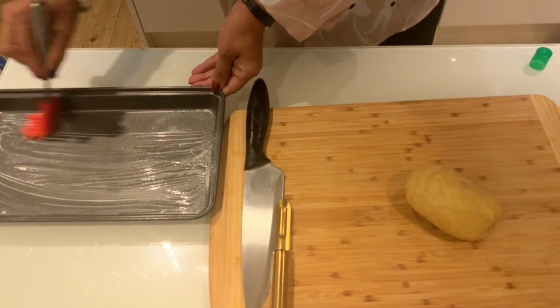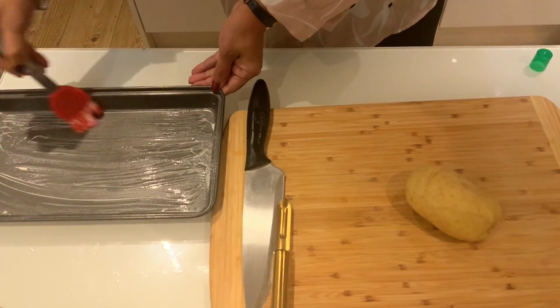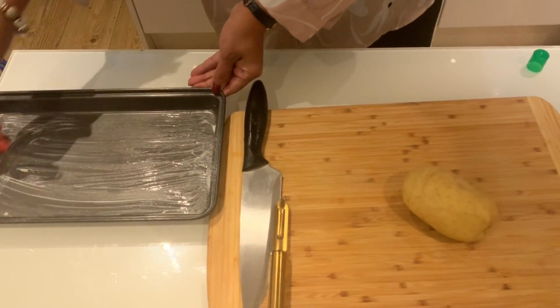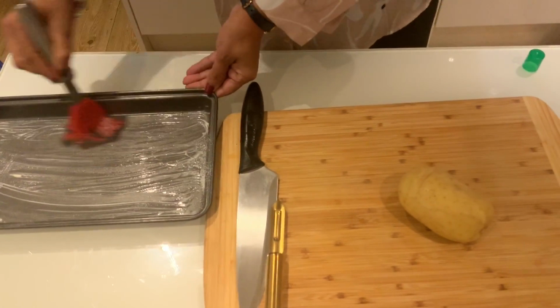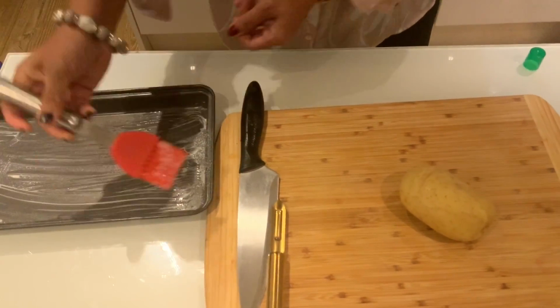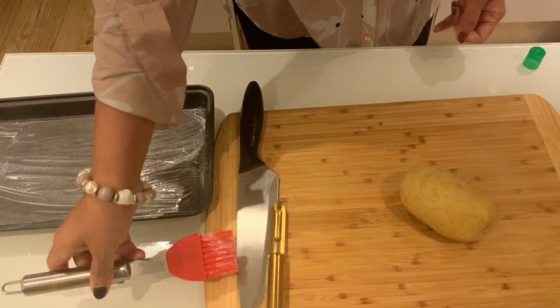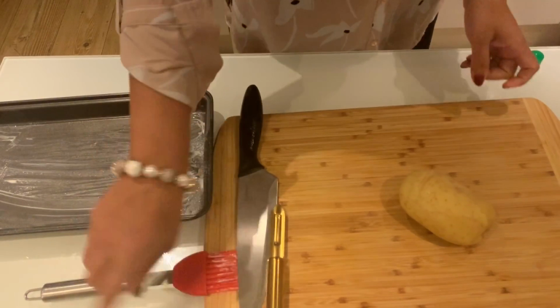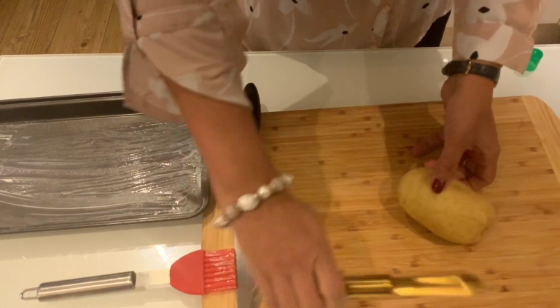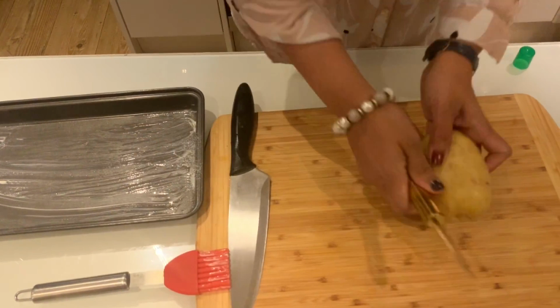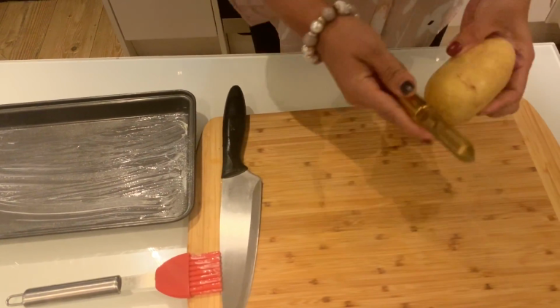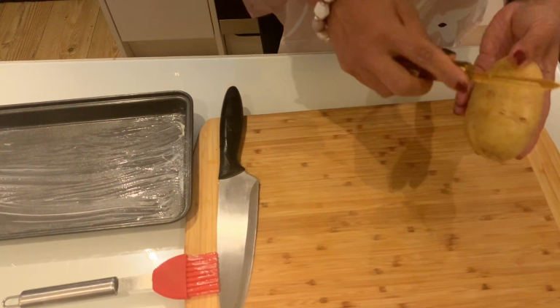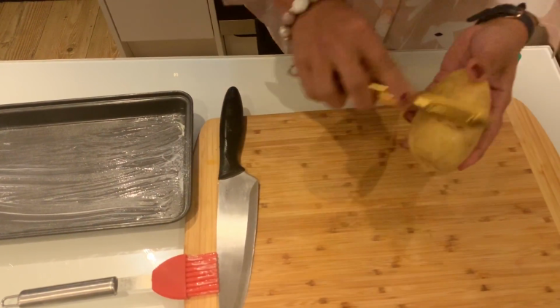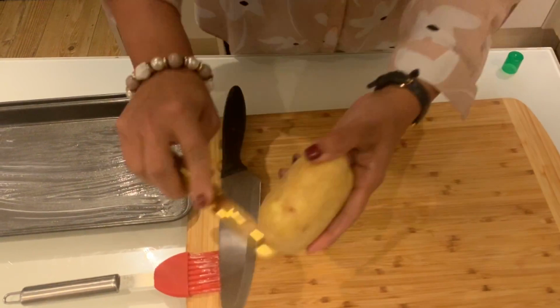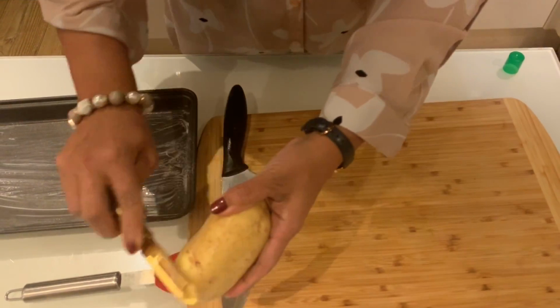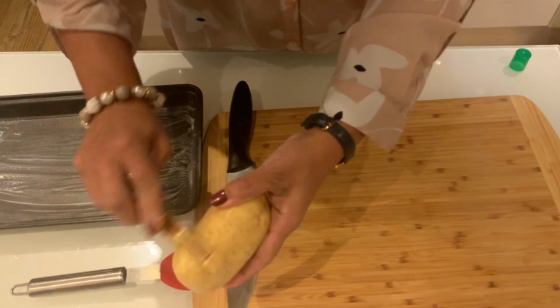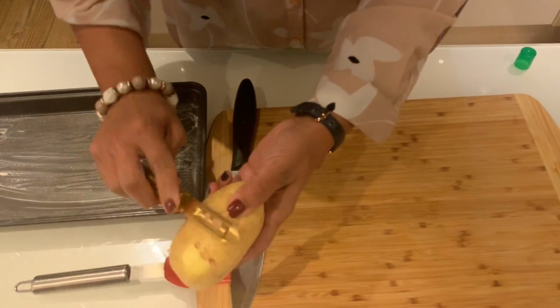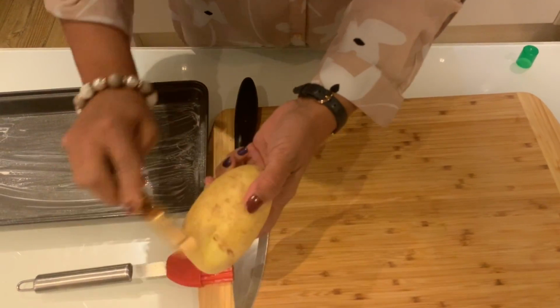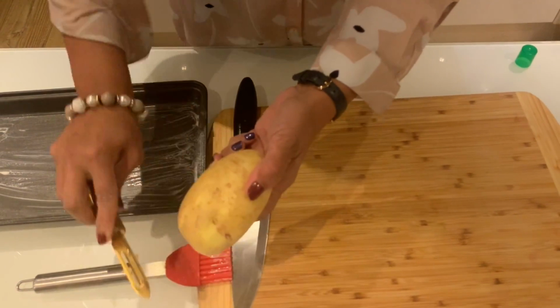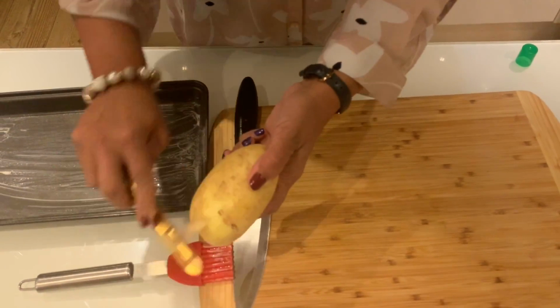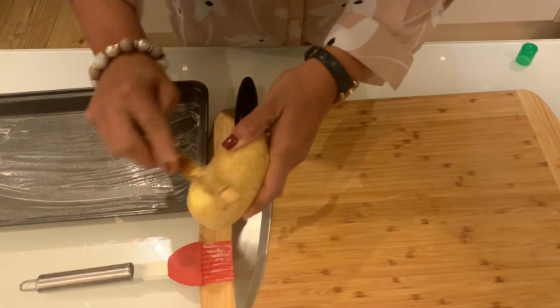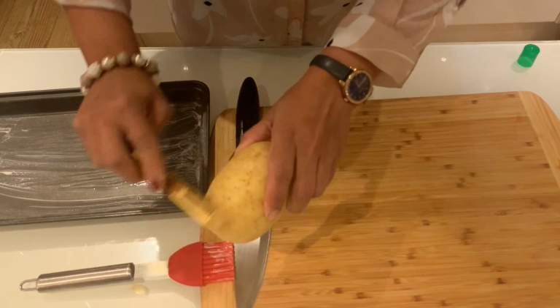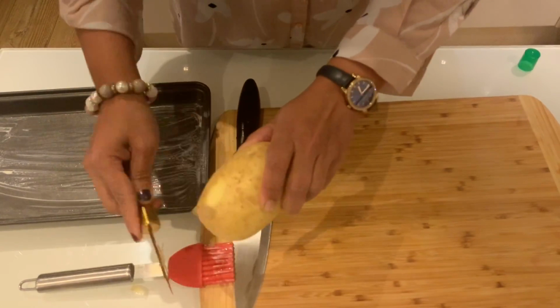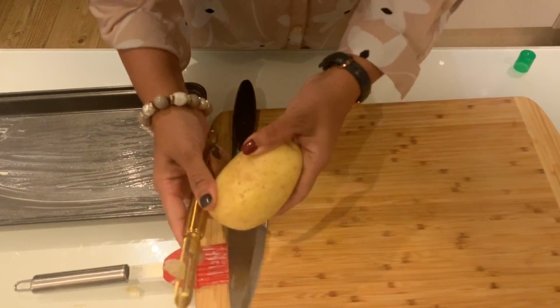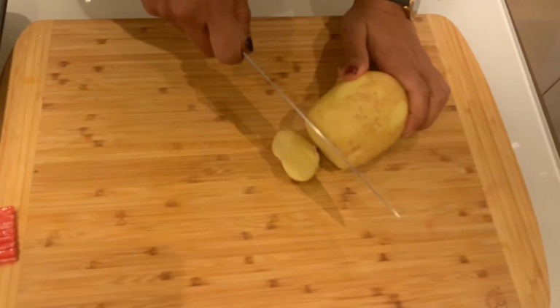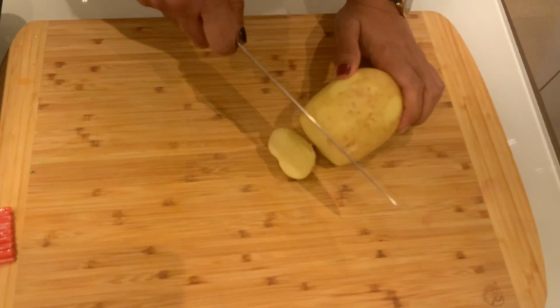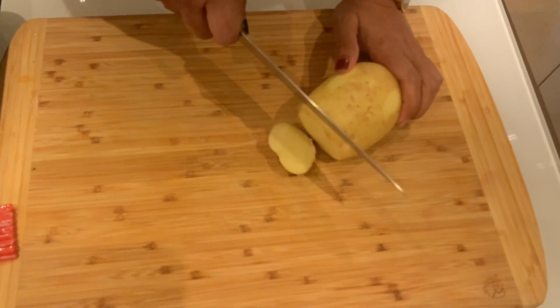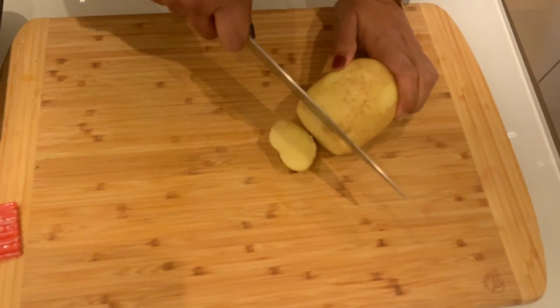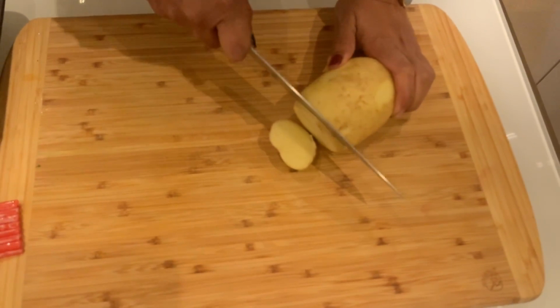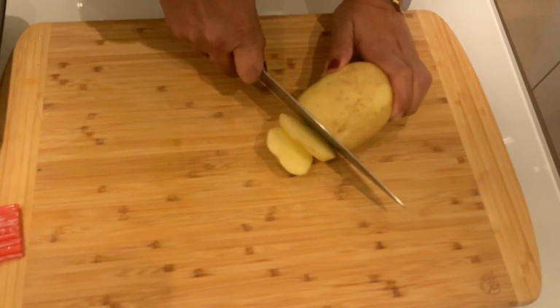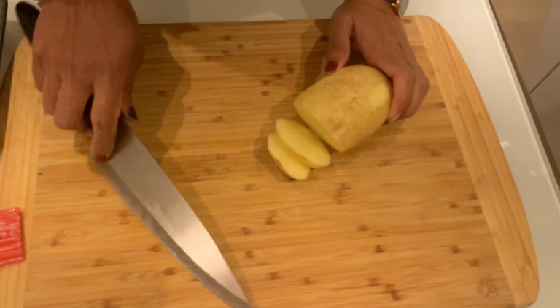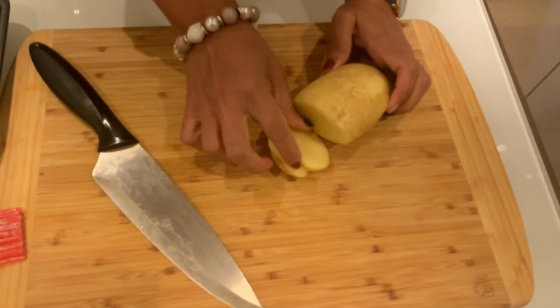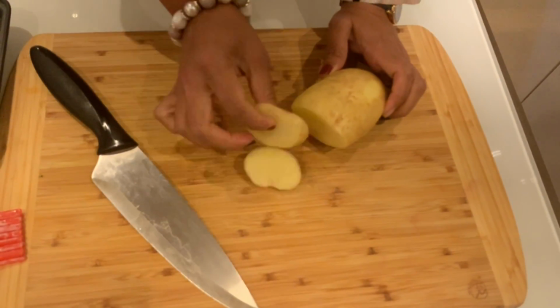We are going to add some oil to the oven tray. Give it a bit of oil. When we prepare the oven tray, put some of the oil in.